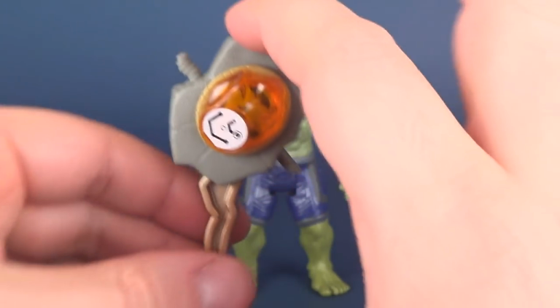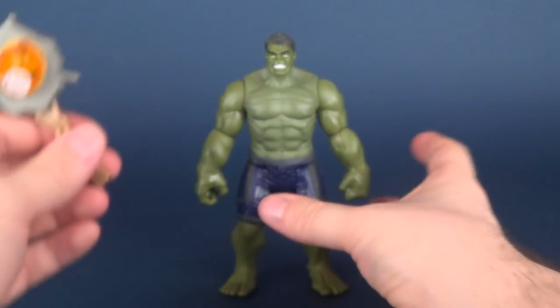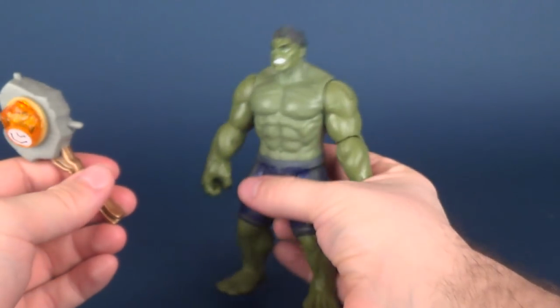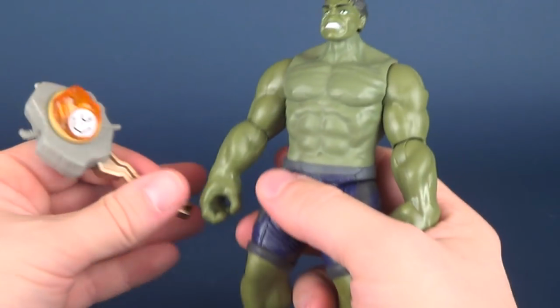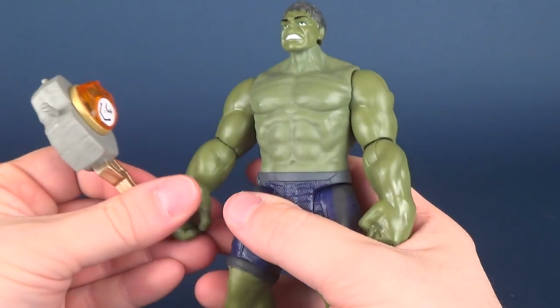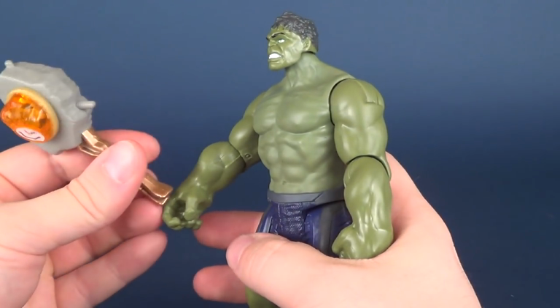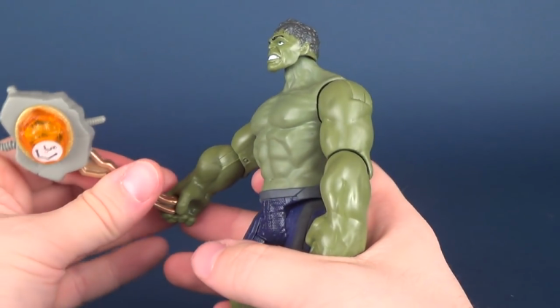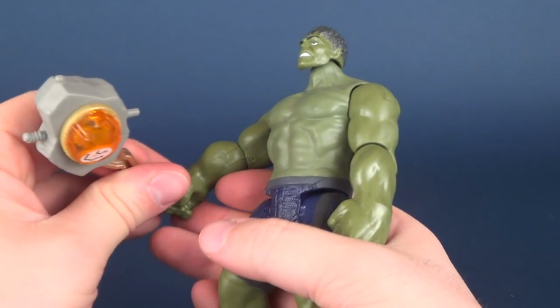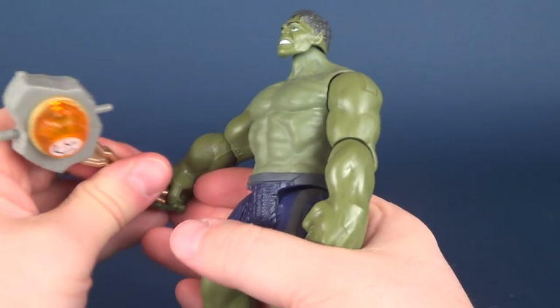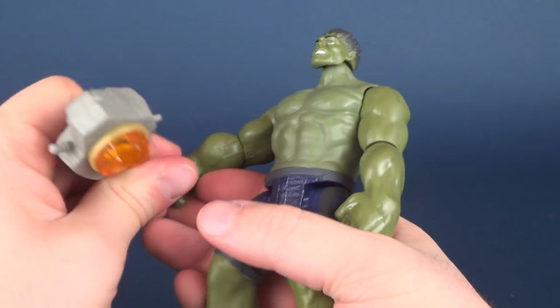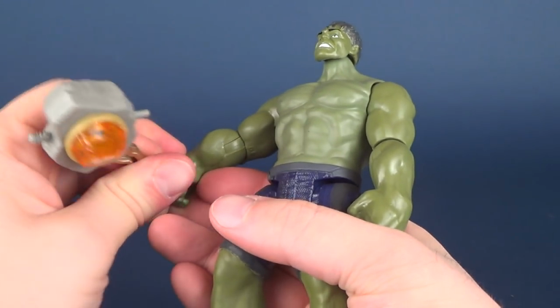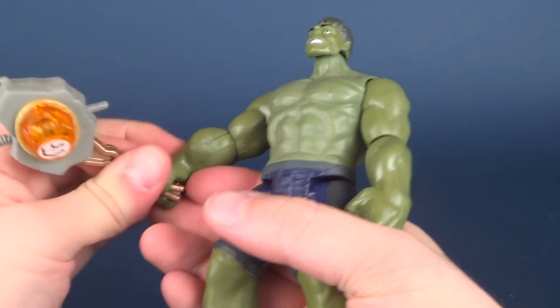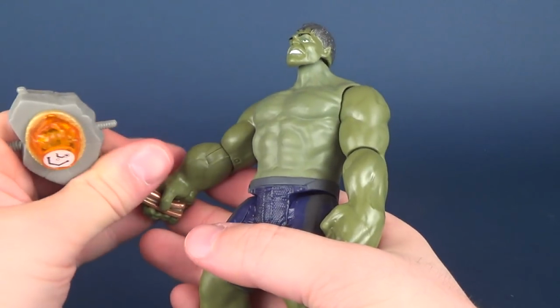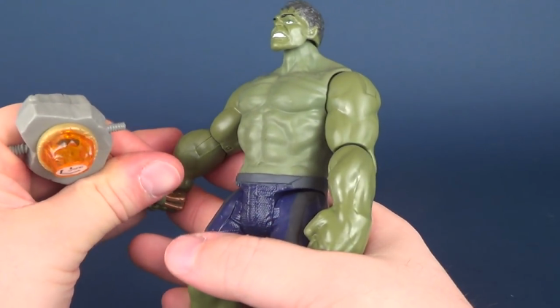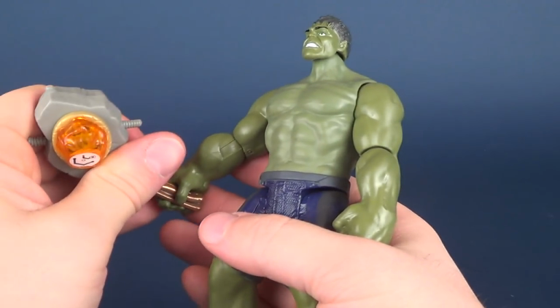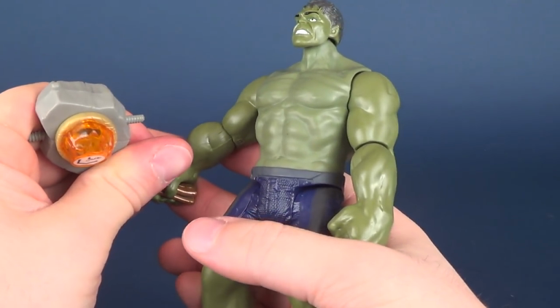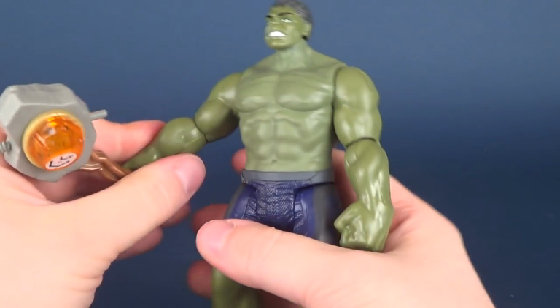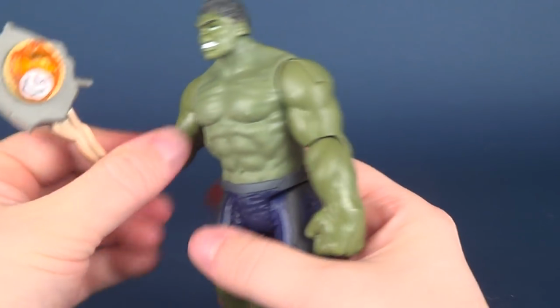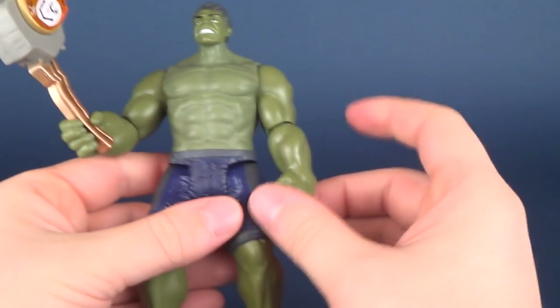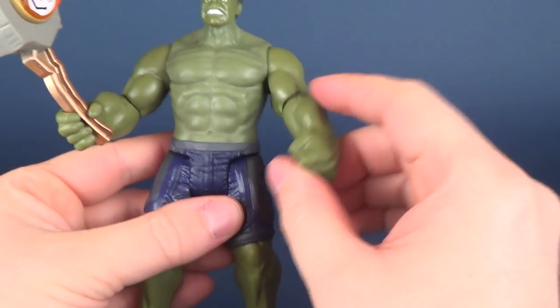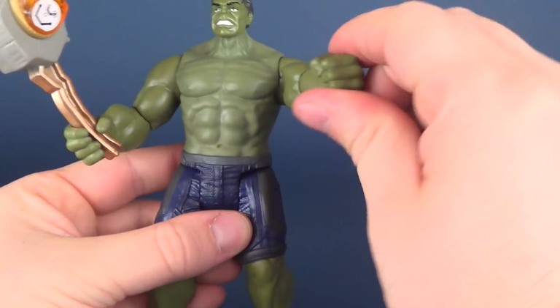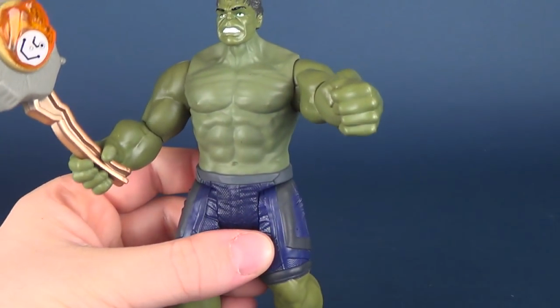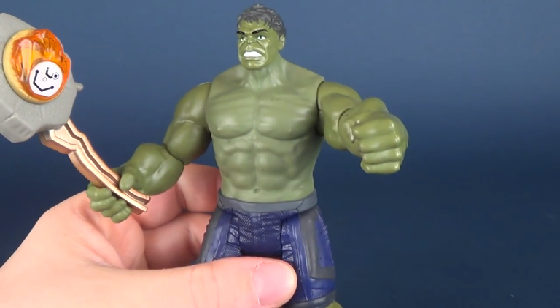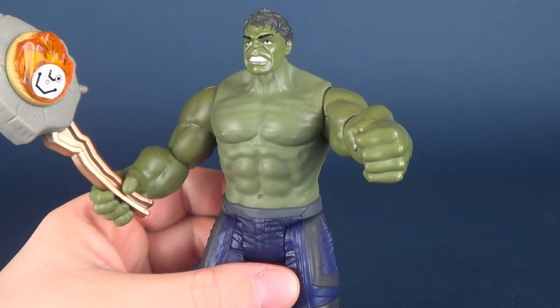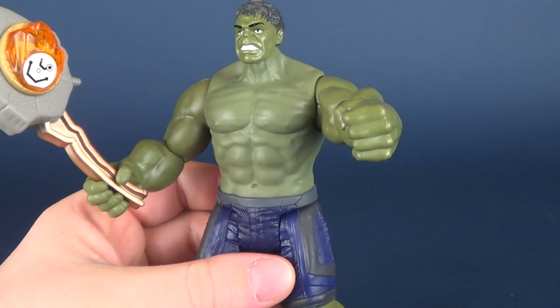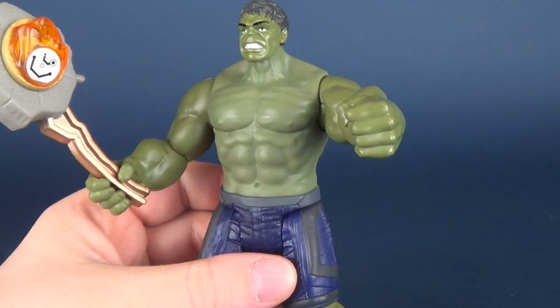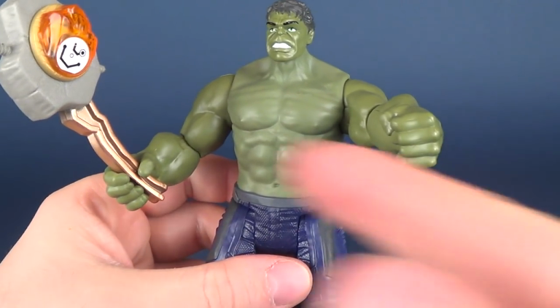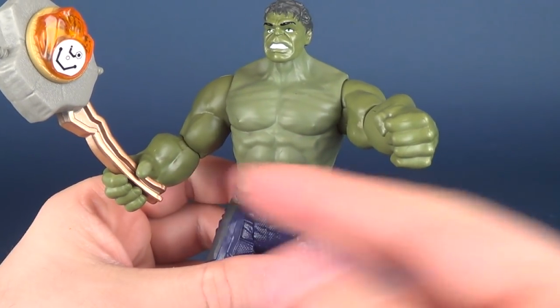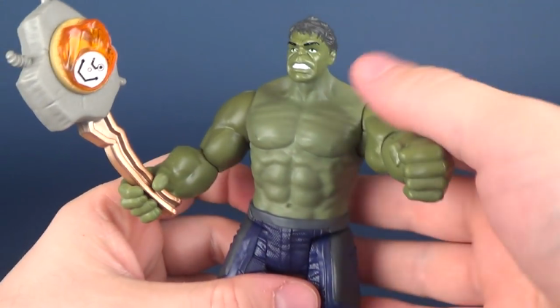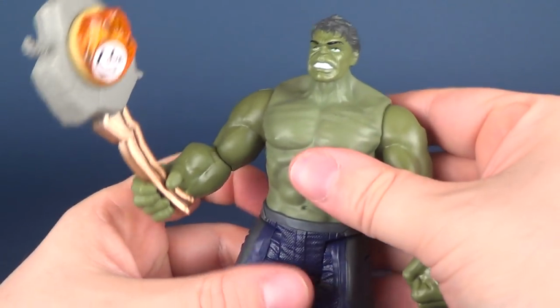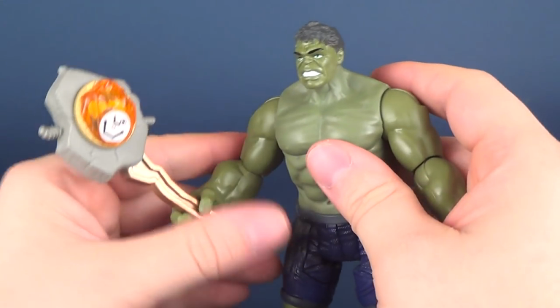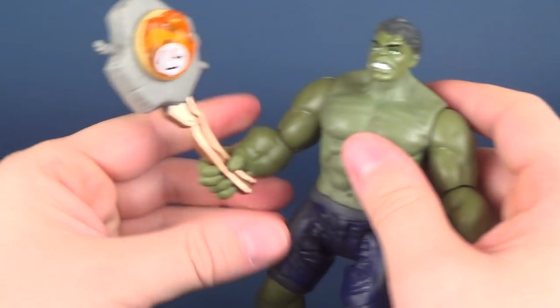It only attaches into the one hand, unfortunately, much like the other Infinity War figures. Hulk only has one open hand — the other hand is for smashing. Unfortunately, you can only really hold it in one hand.